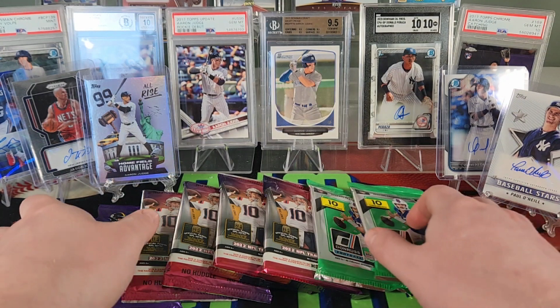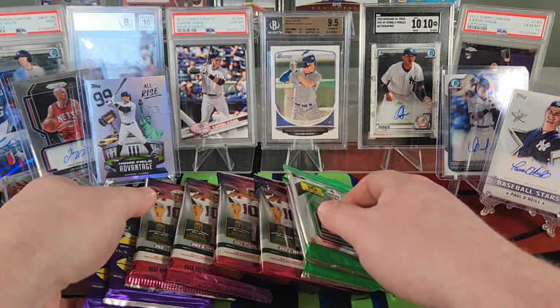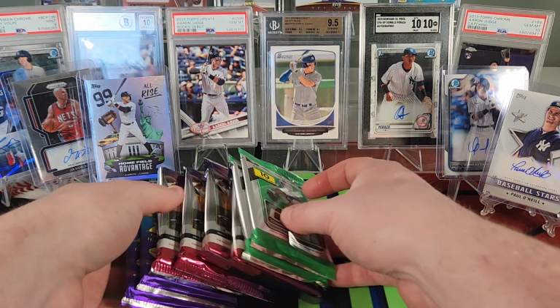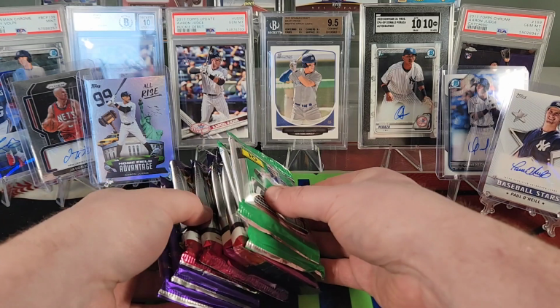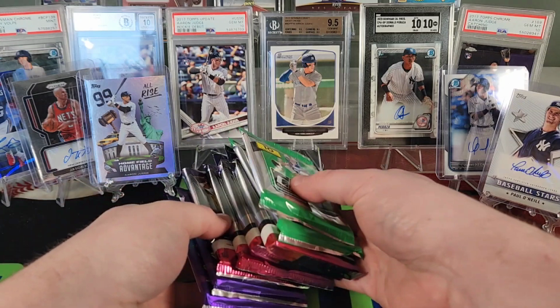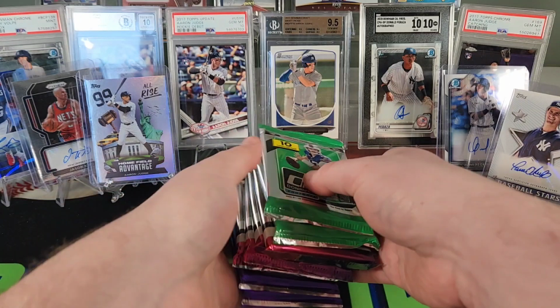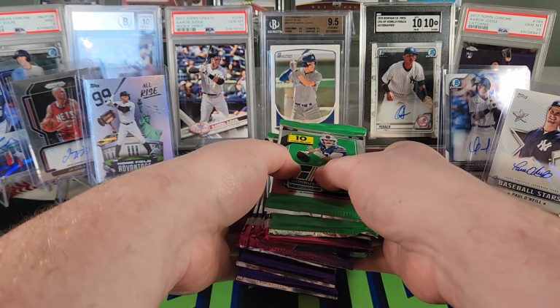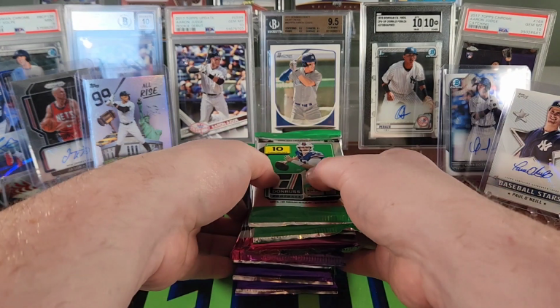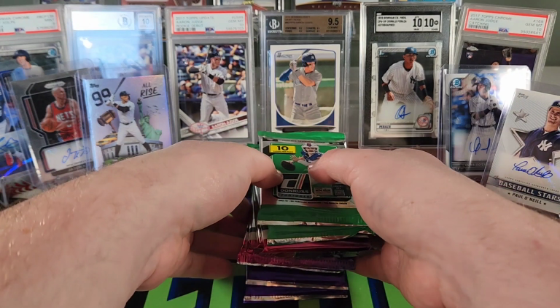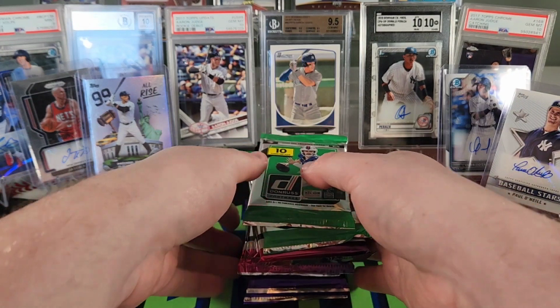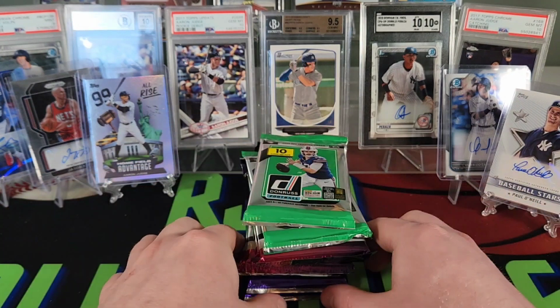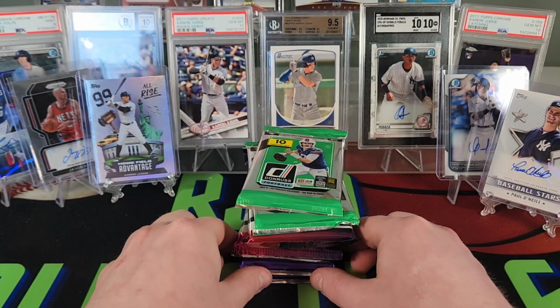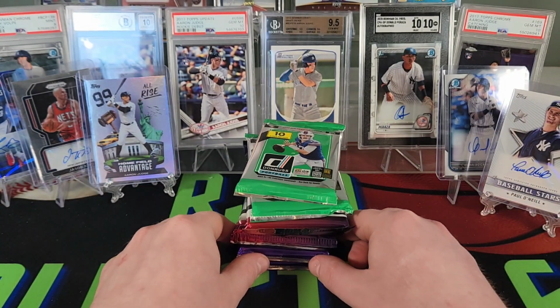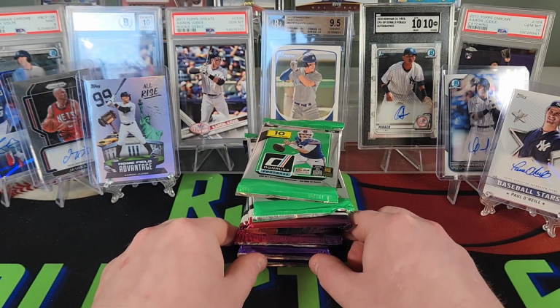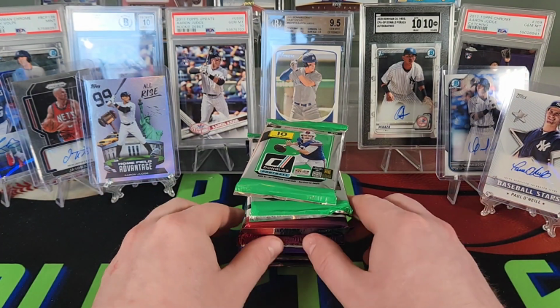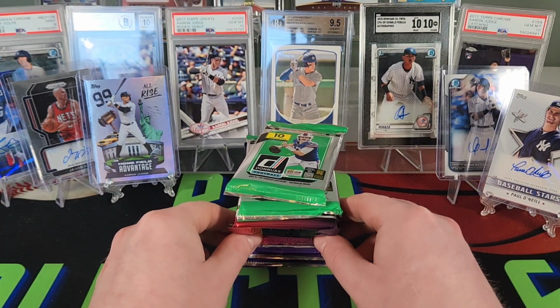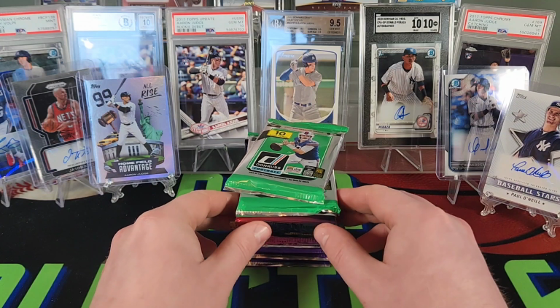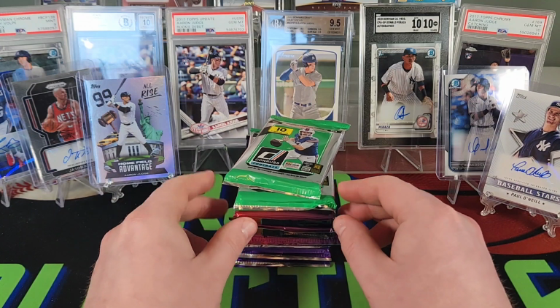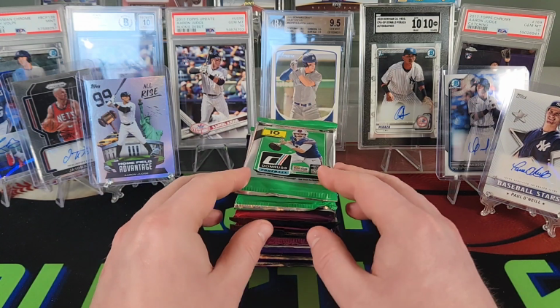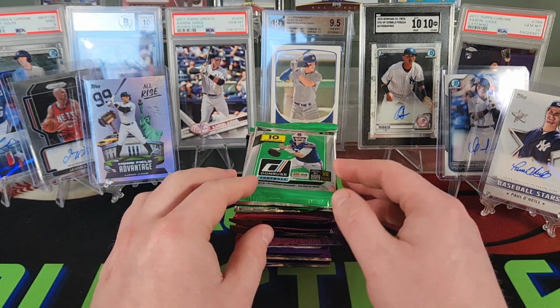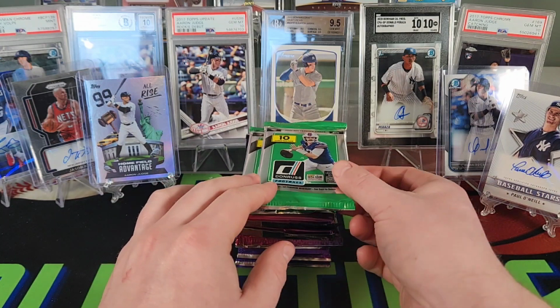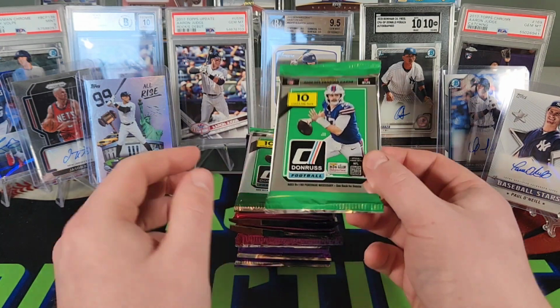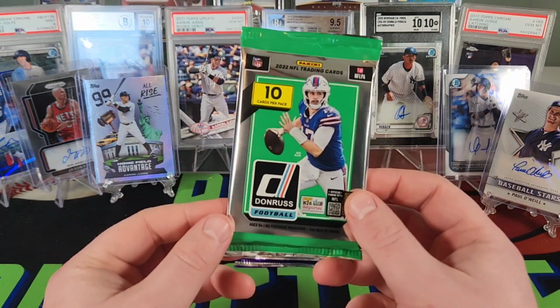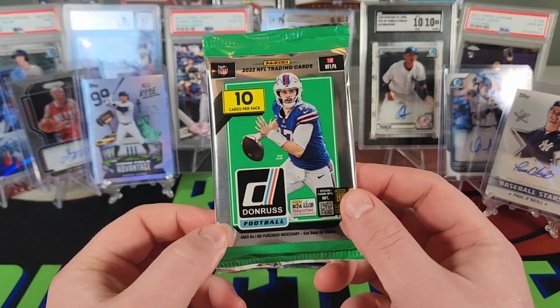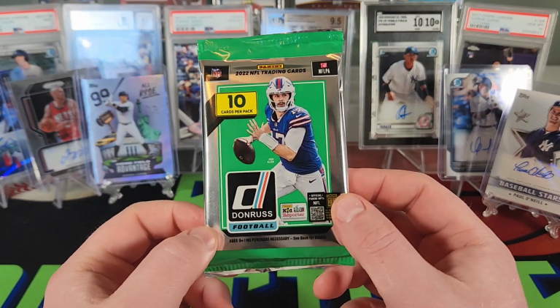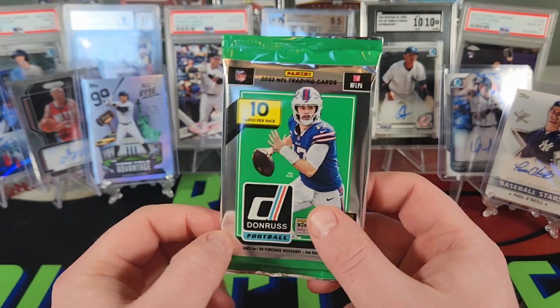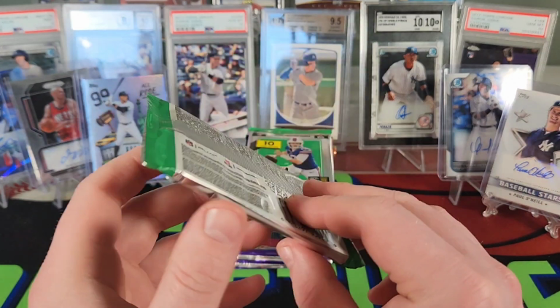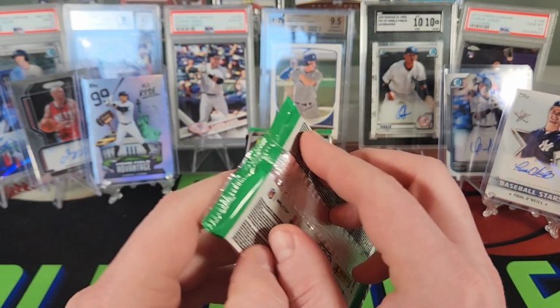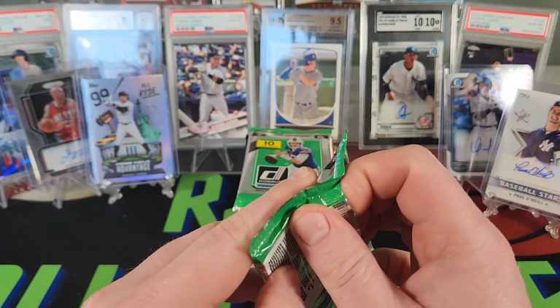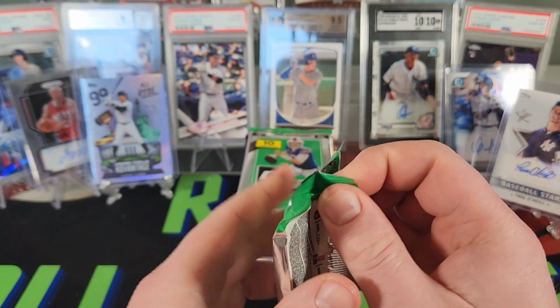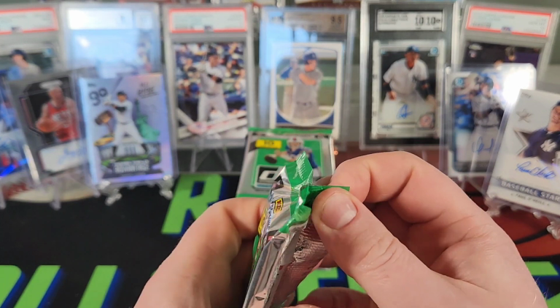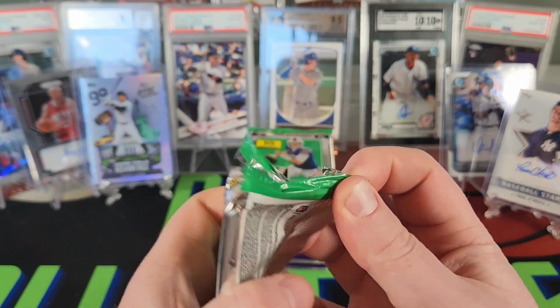I picked up two packs of Illusions hobby, two packs of No Huddle Mosaic, two packs of Mosaic hobby, and two packs of Donruss hobby for 2022. We'll start with Donruss 2022 — haven't opened any of this yet, not even retail. Watched a bunch of videos, let's see what we get.